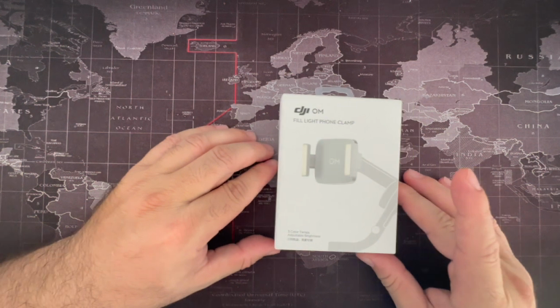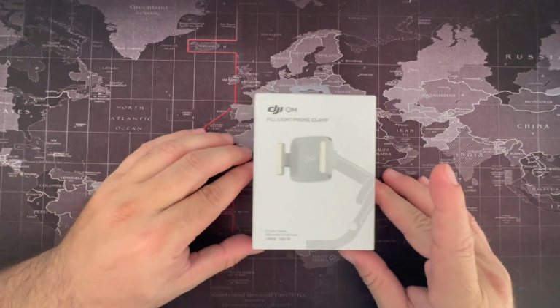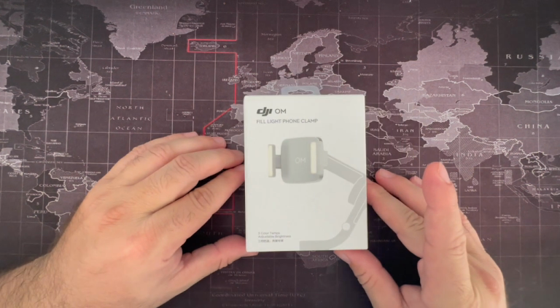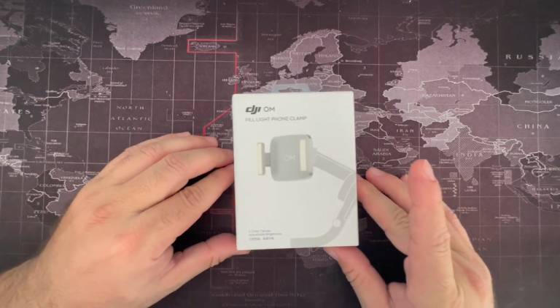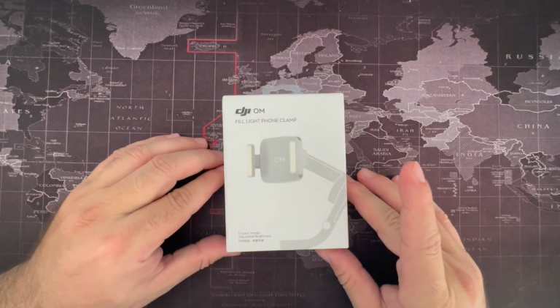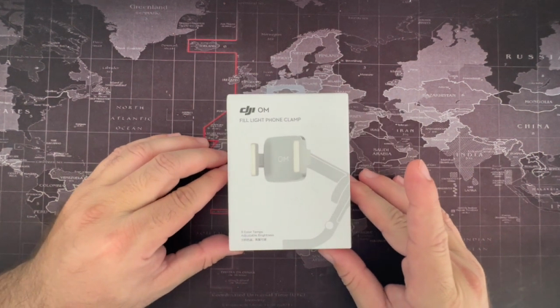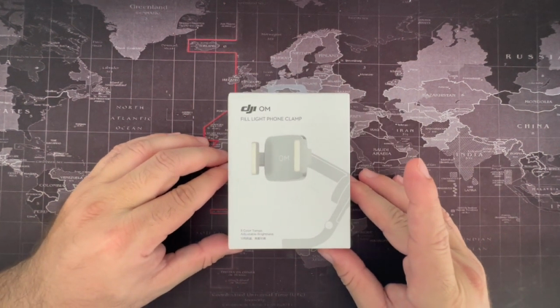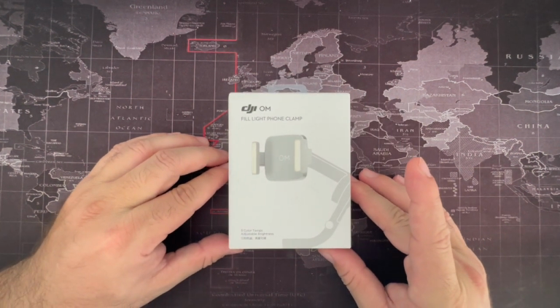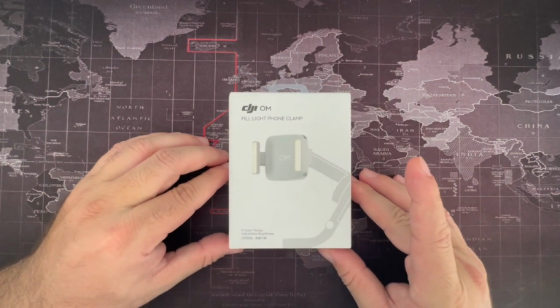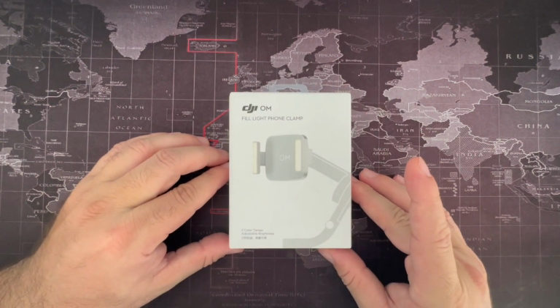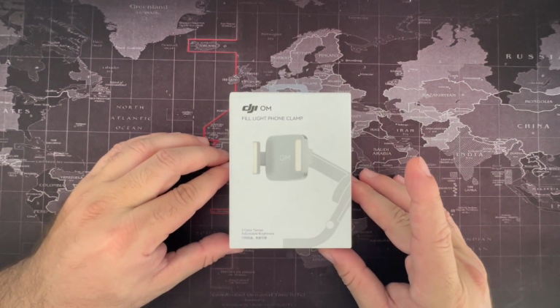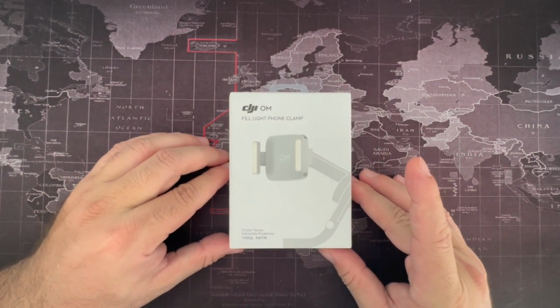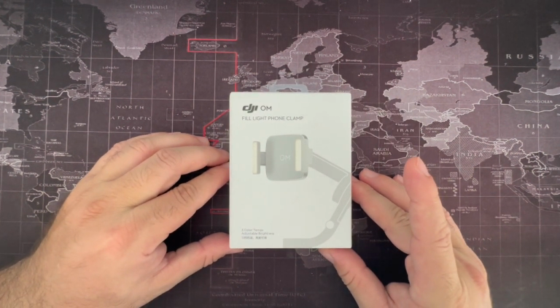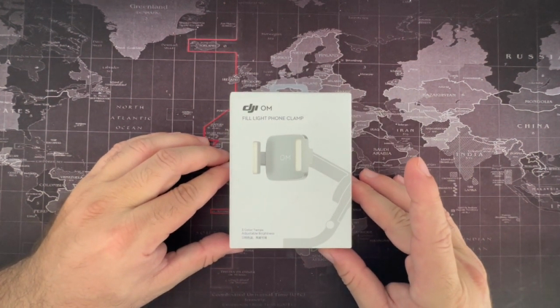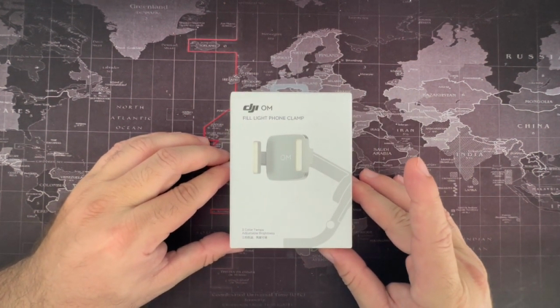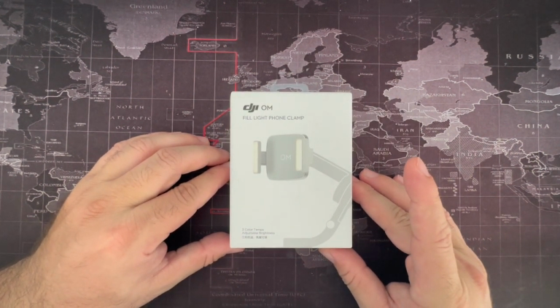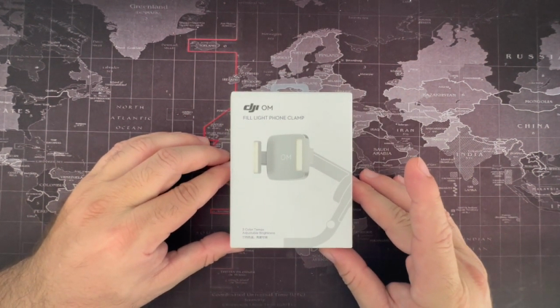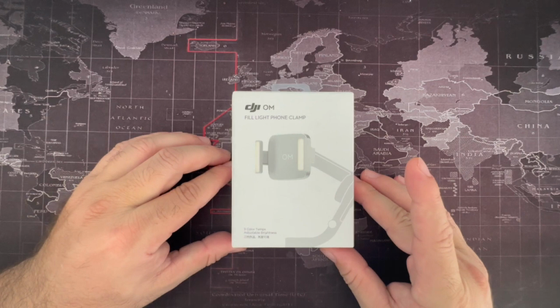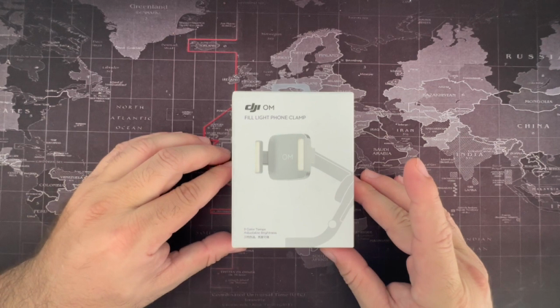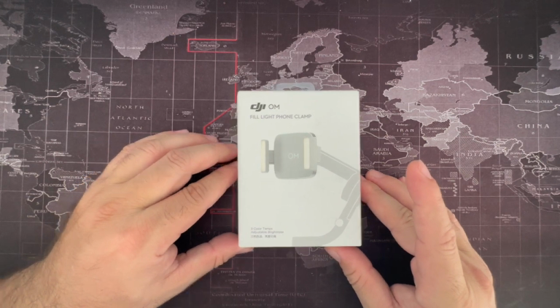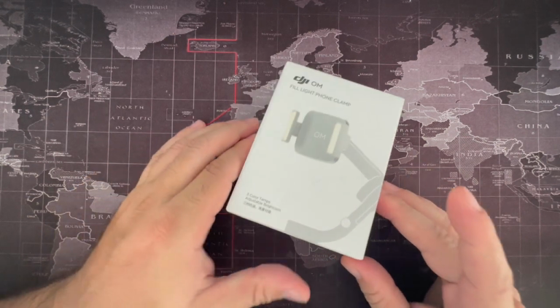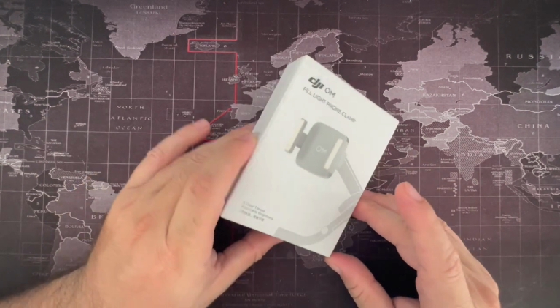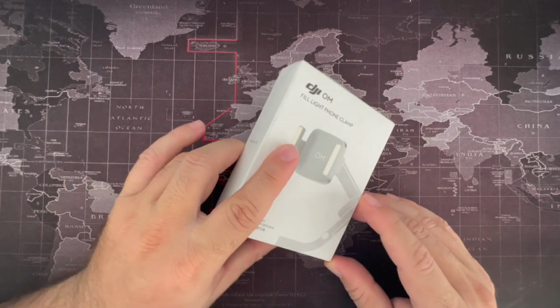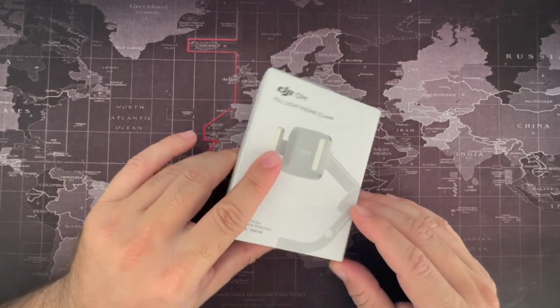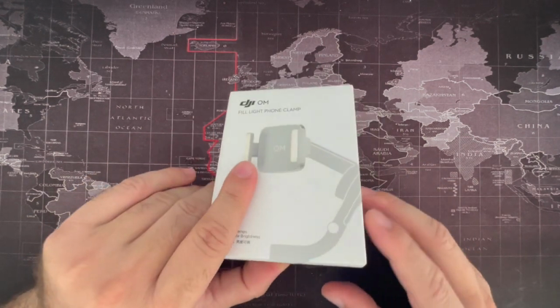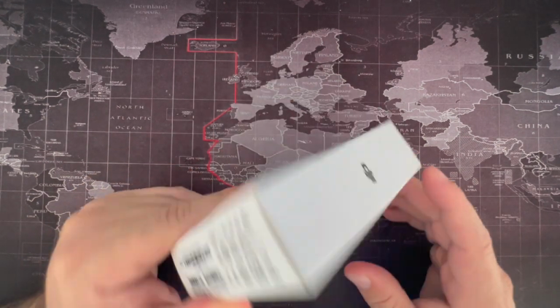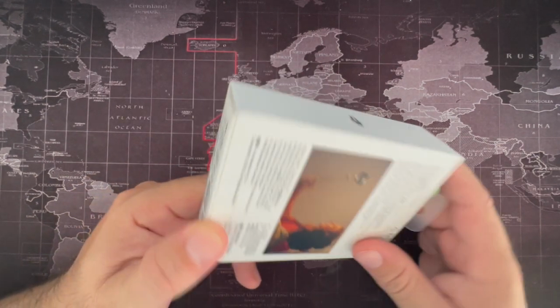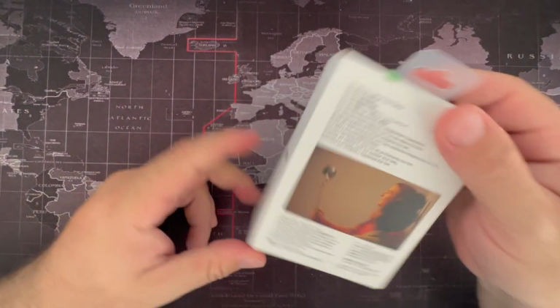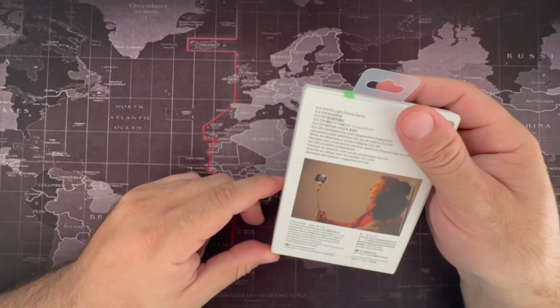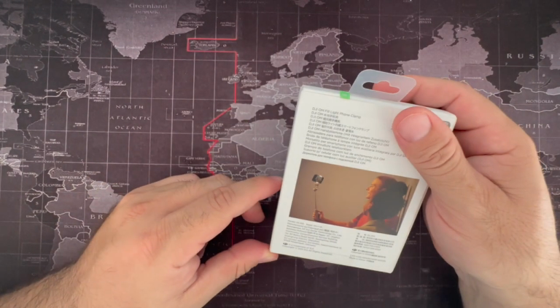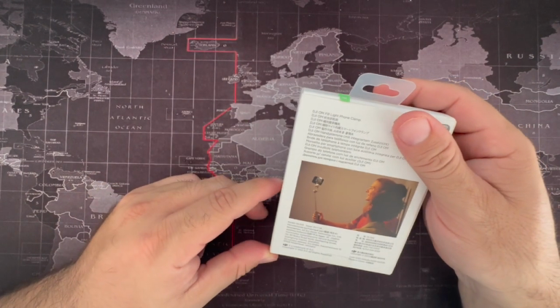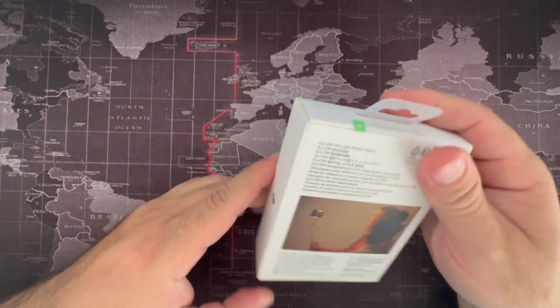This right here is the DJI OM Fill Light. This is for your Osmos — it's a magnetic connector.